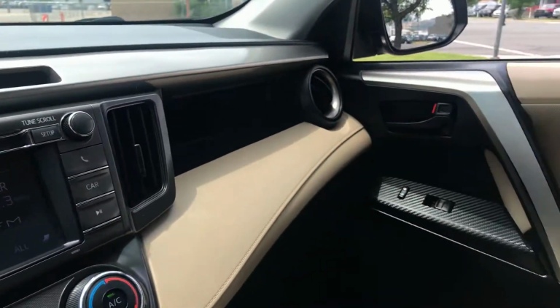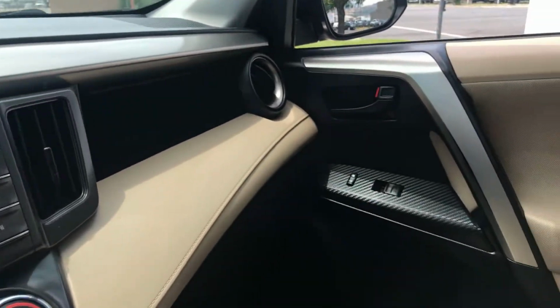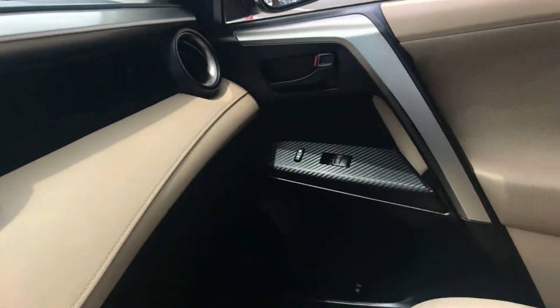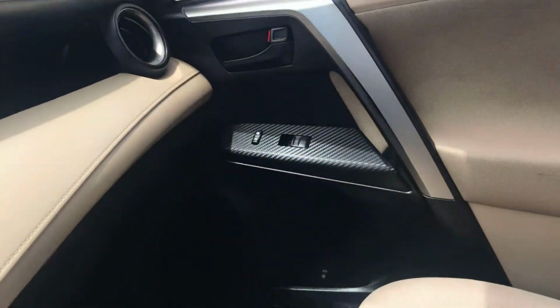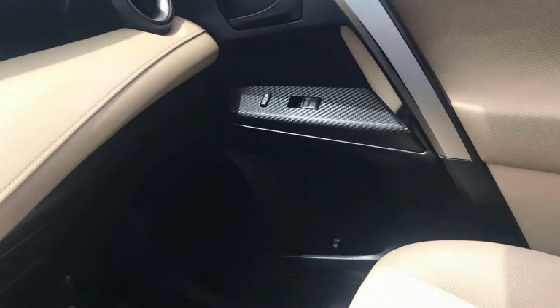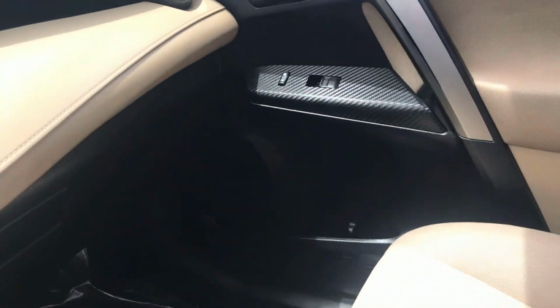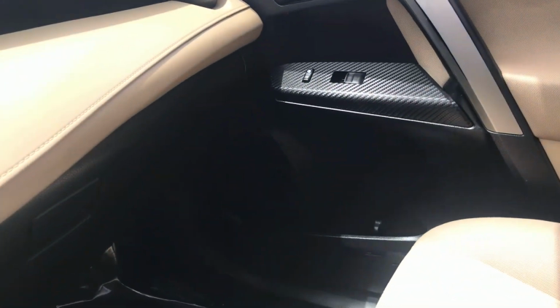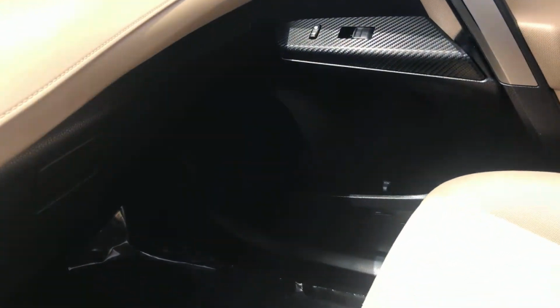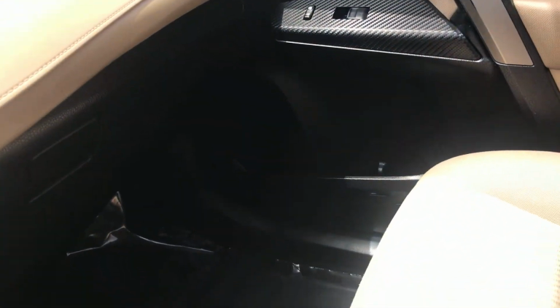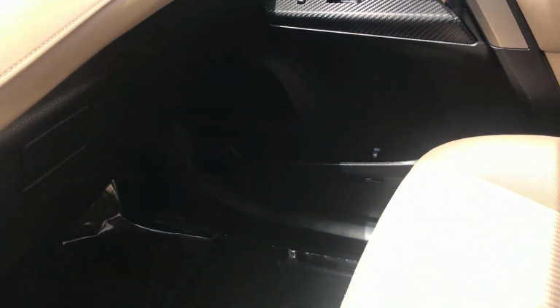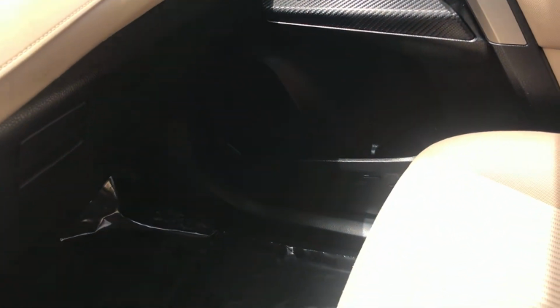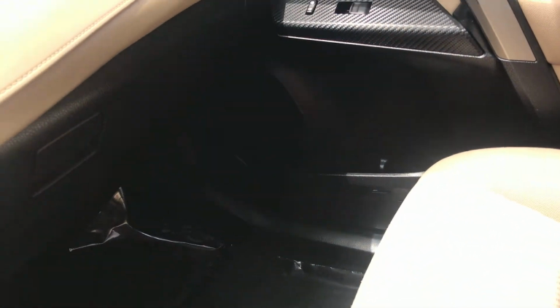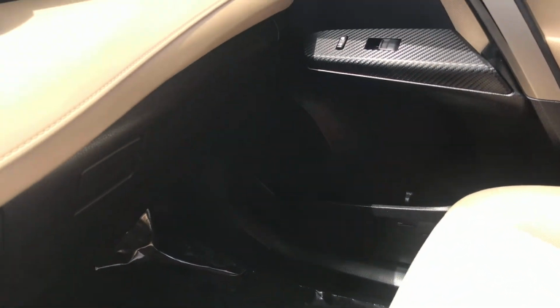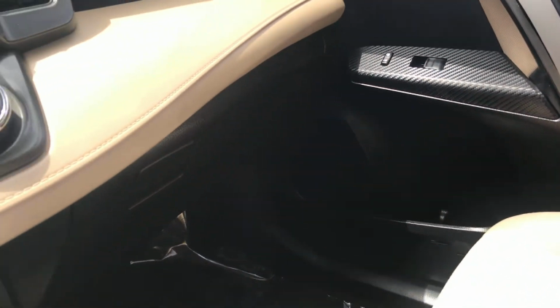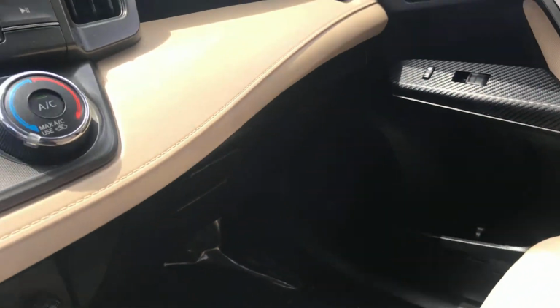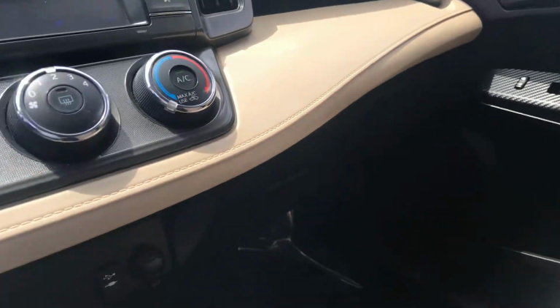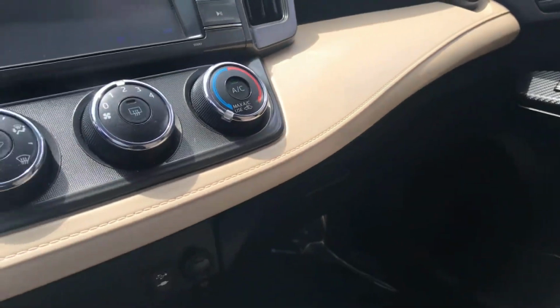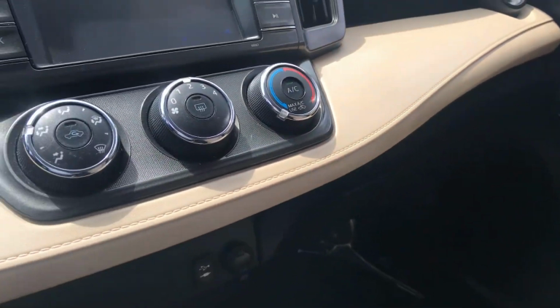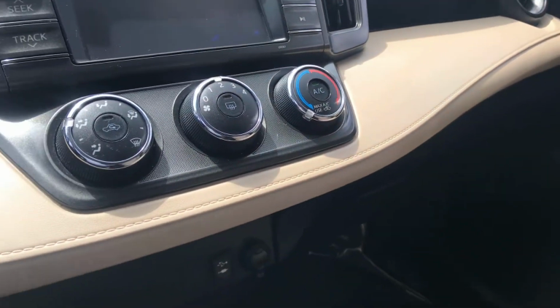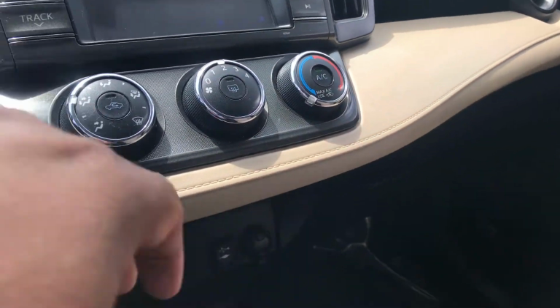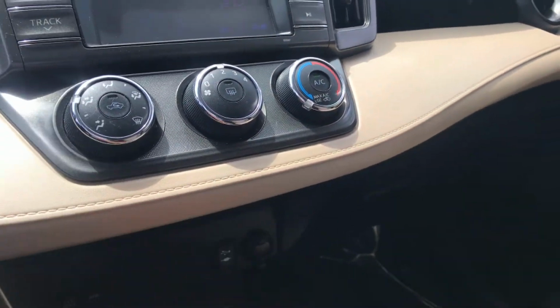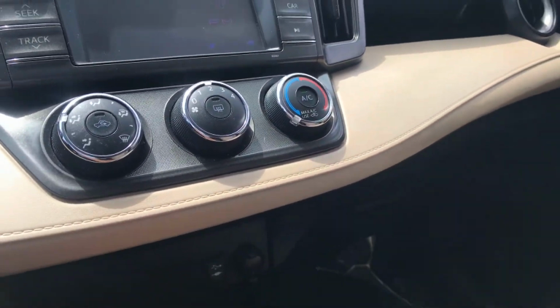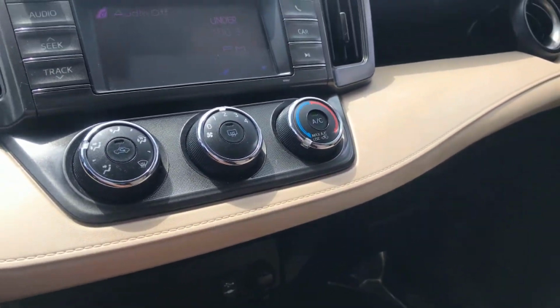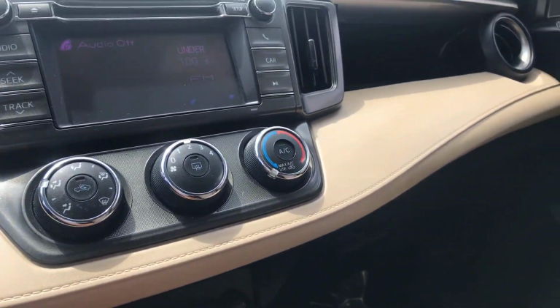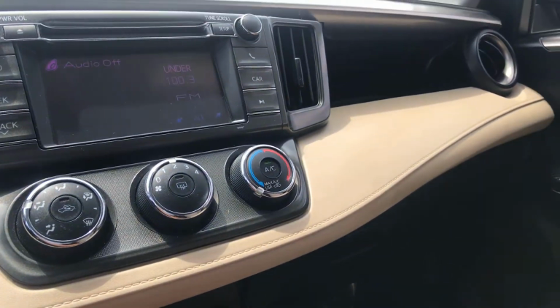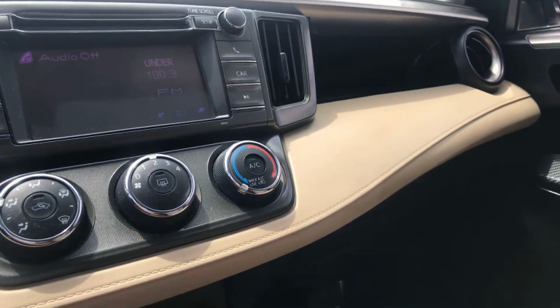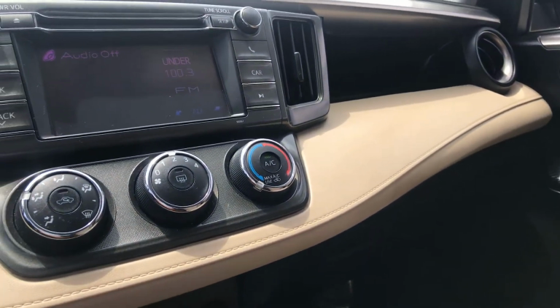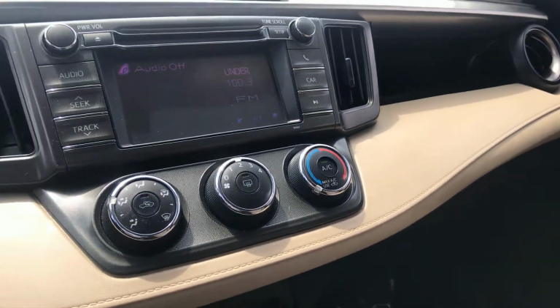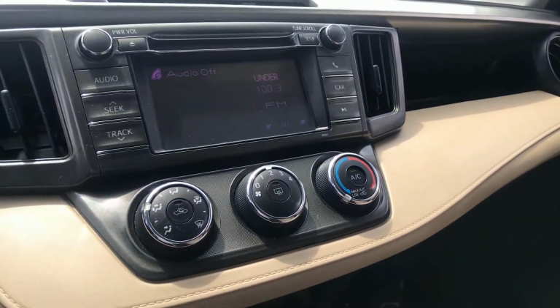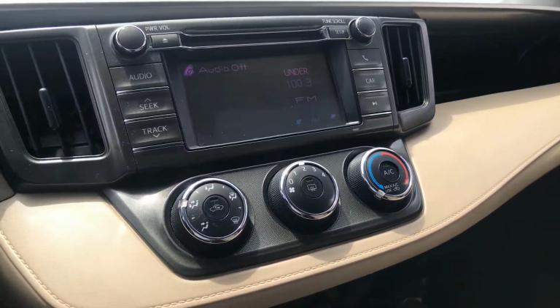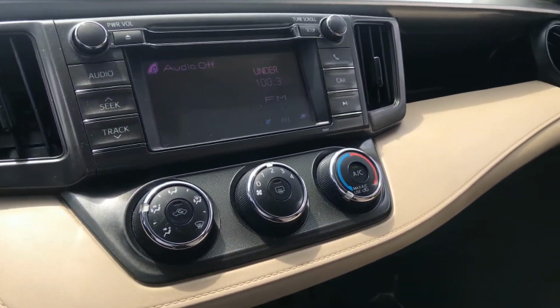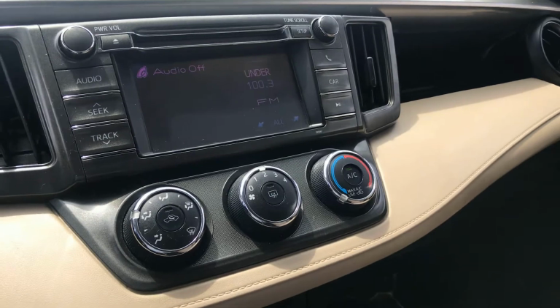In really, really good condition. Anyways, this is the video of the 2013 RAV4. I'll get this sent over to you and we will talk to you soon. Thanks. Bye.